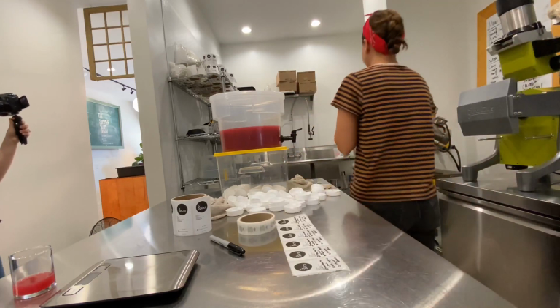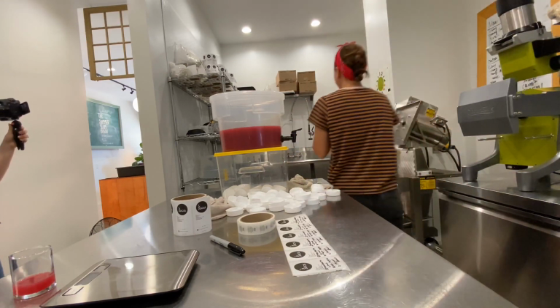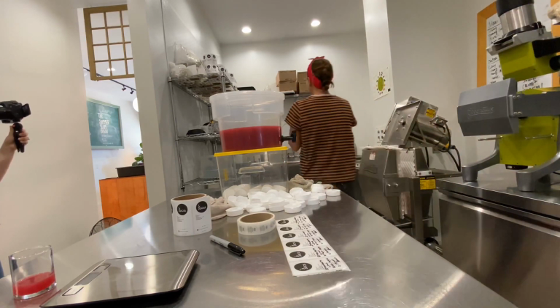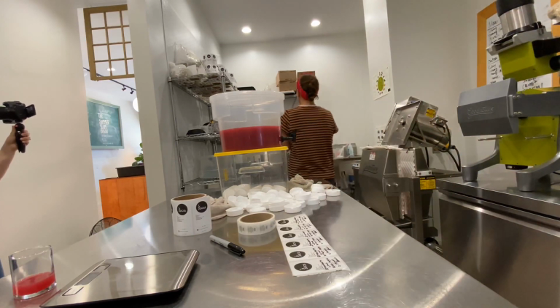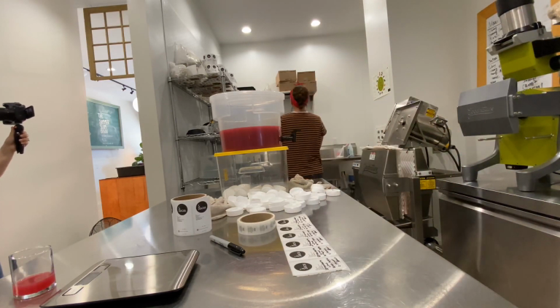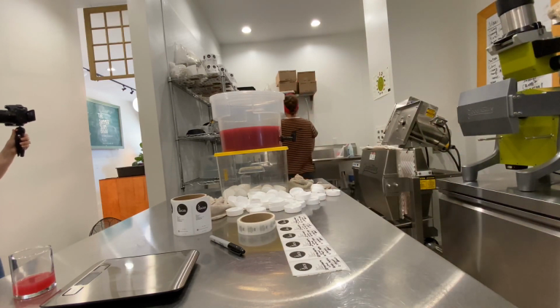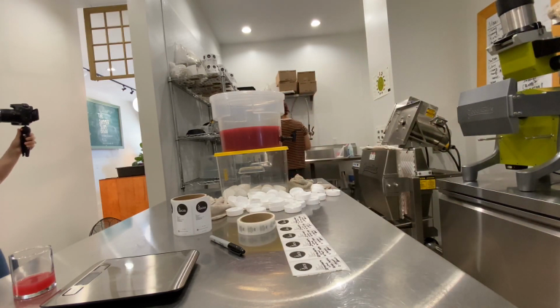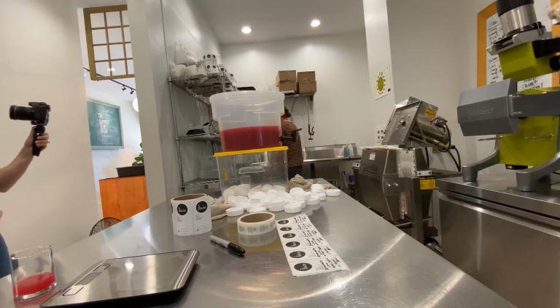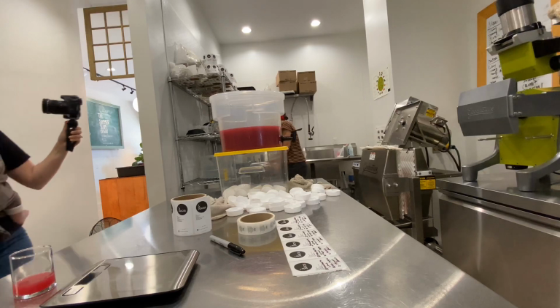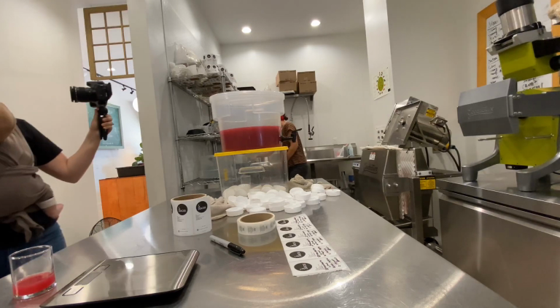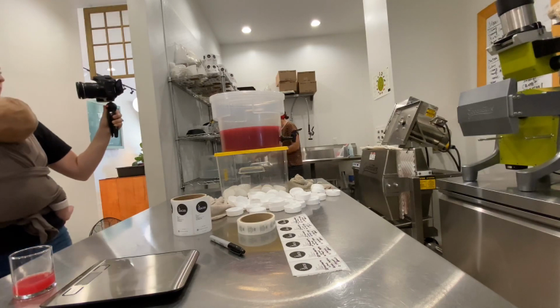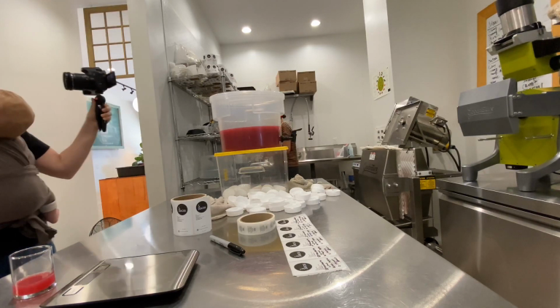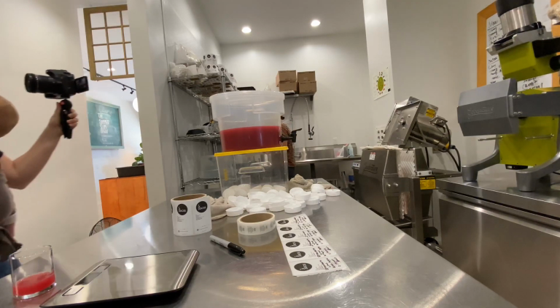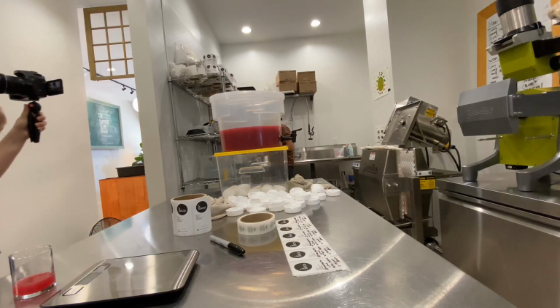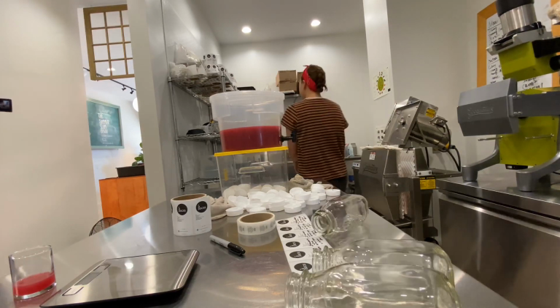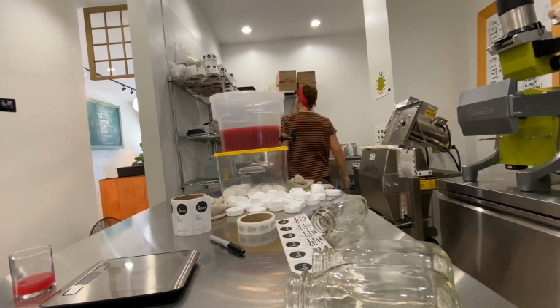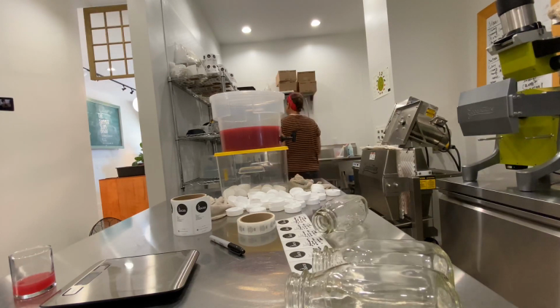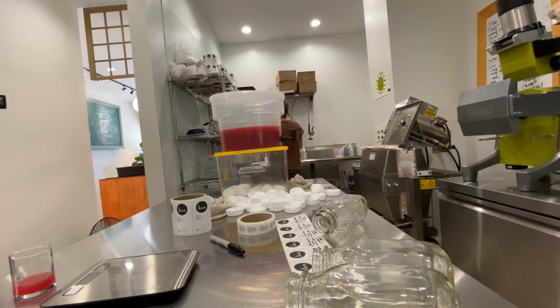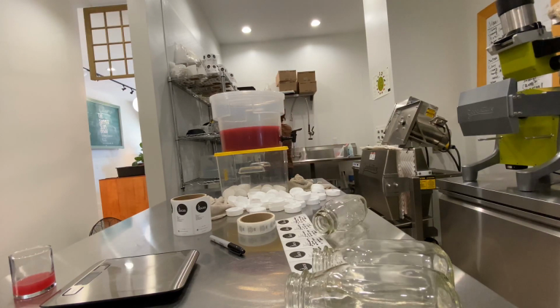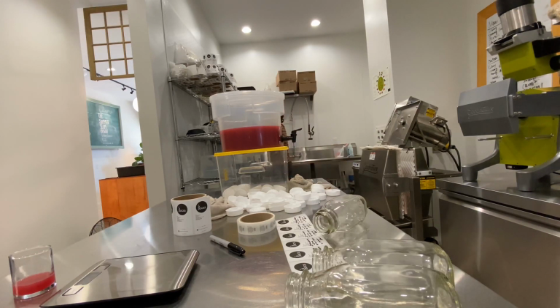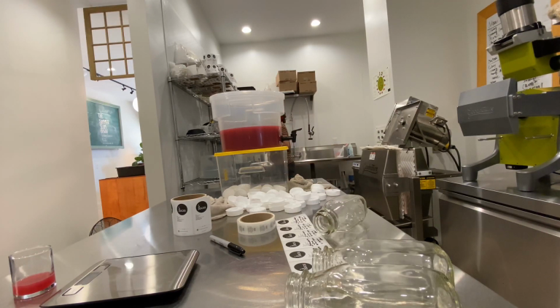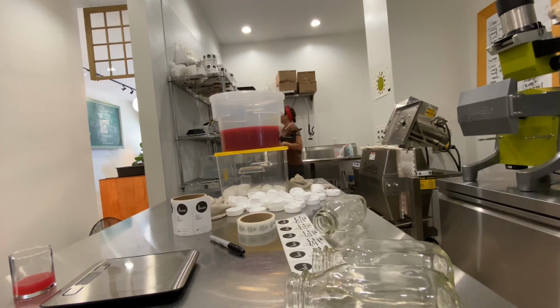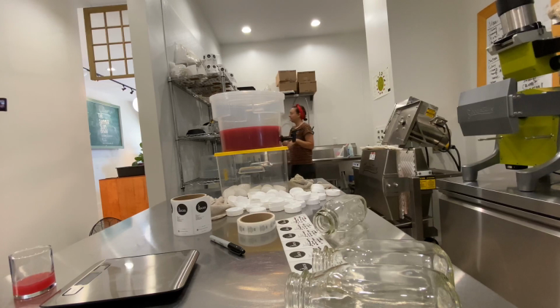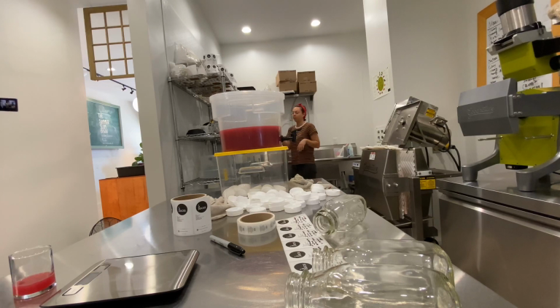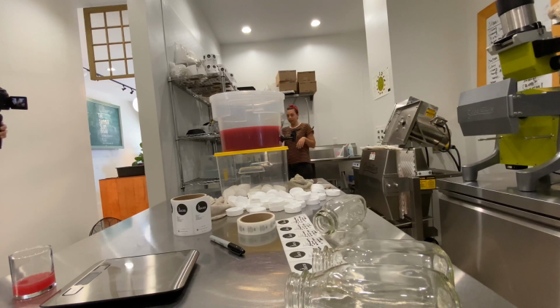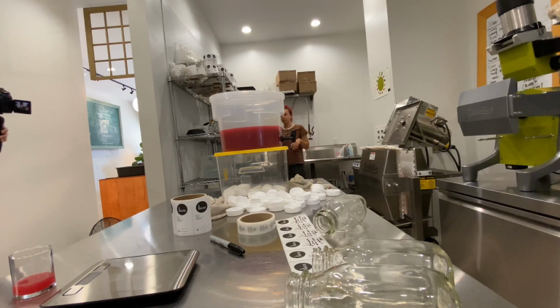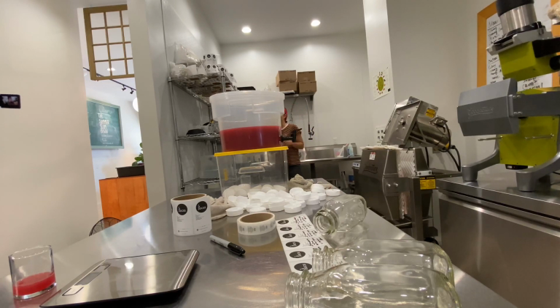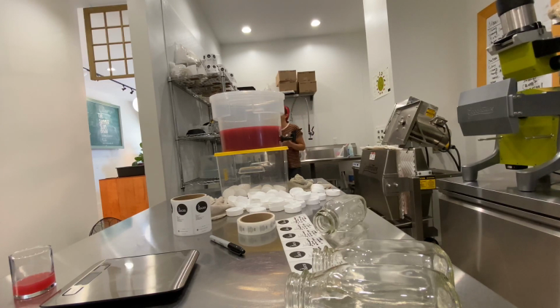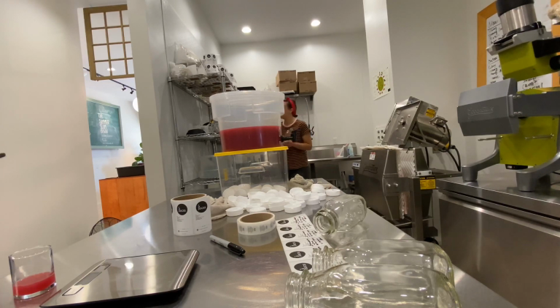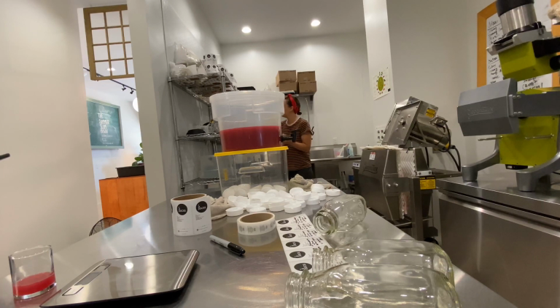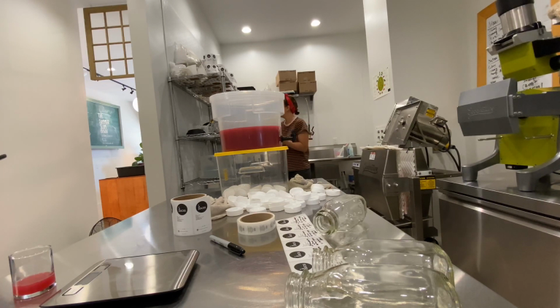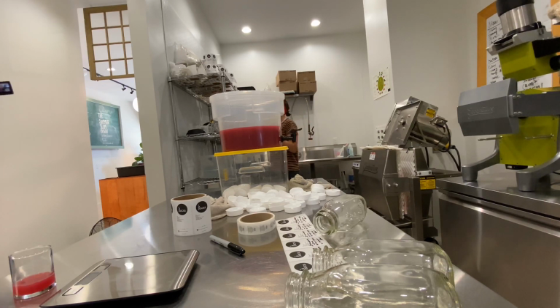That might have to be something special. We'll make it for a while for sure. We need to make a lot of those — I'll double the batch so we have plenty. So good!